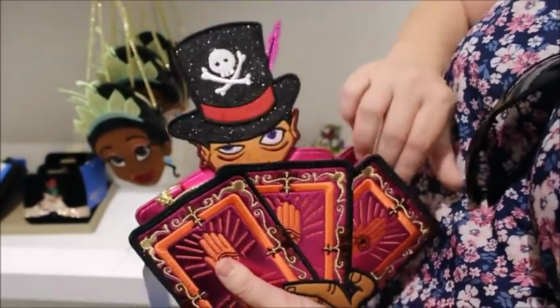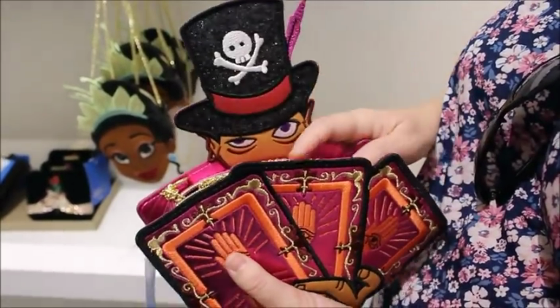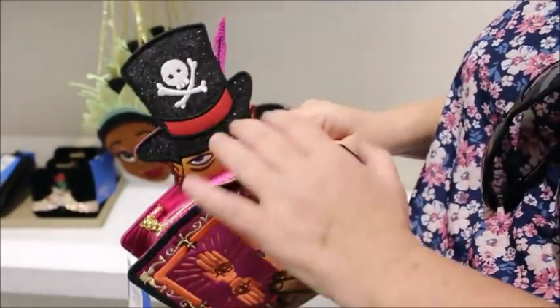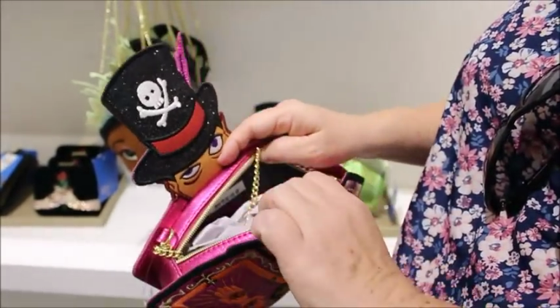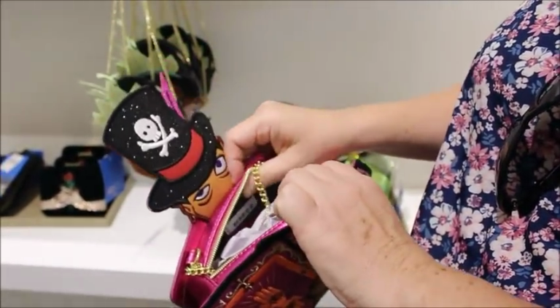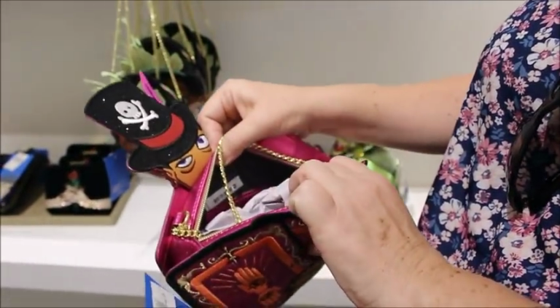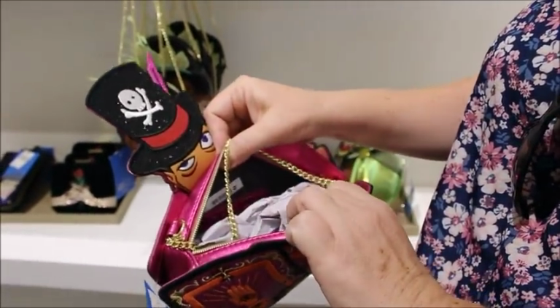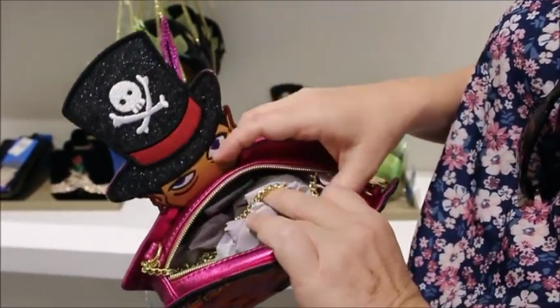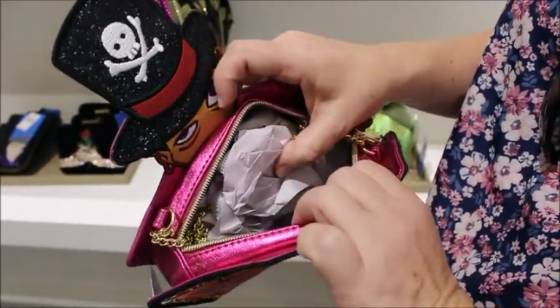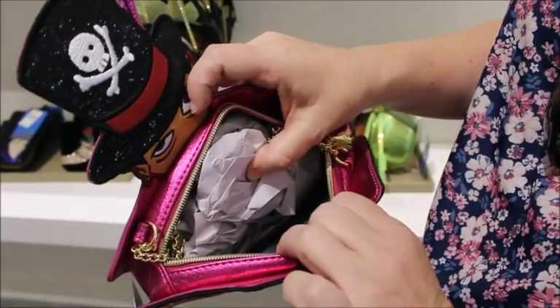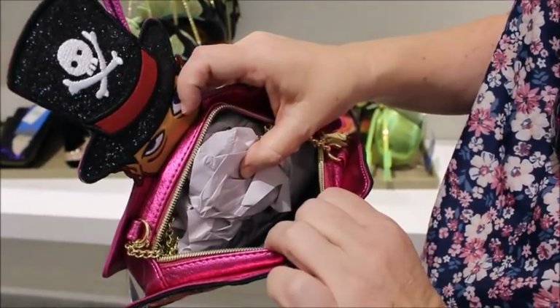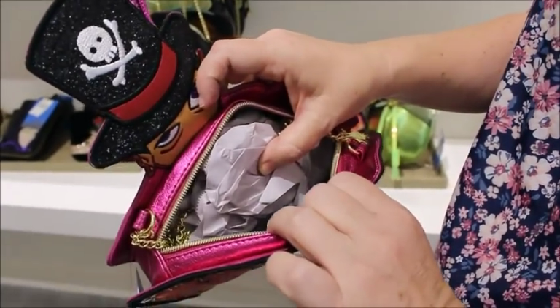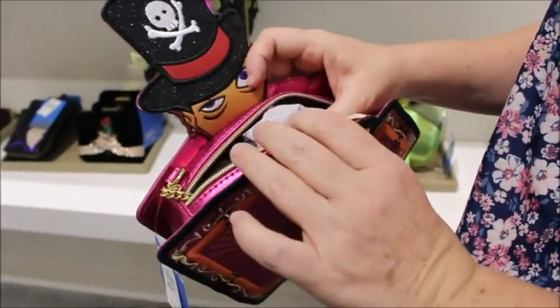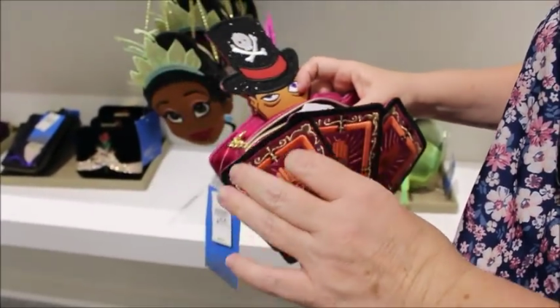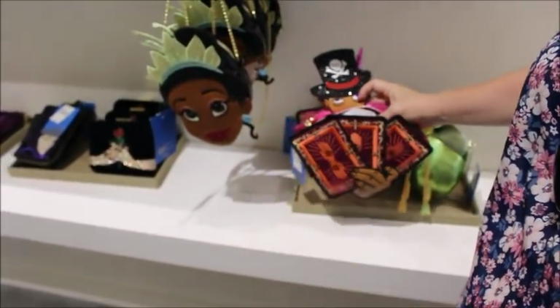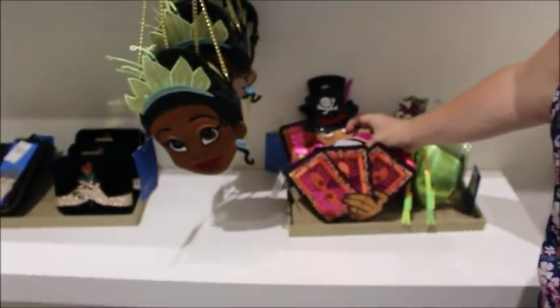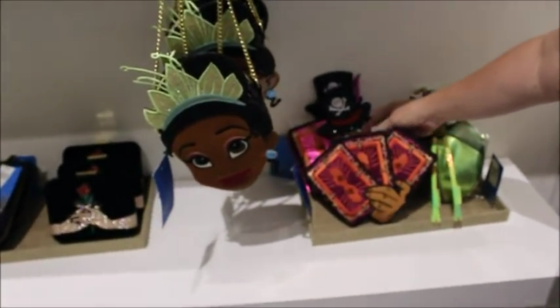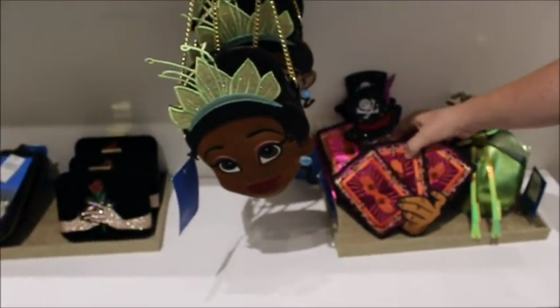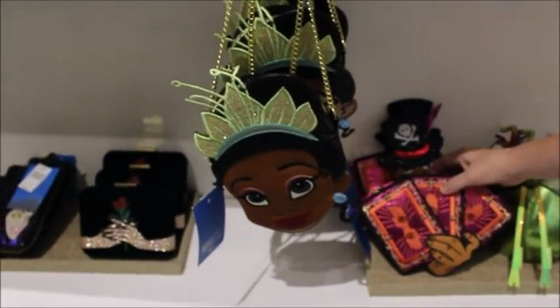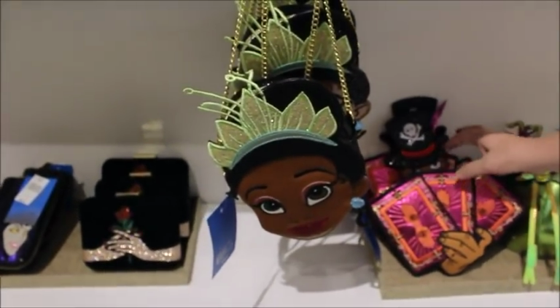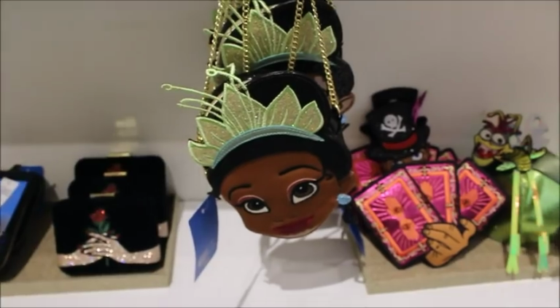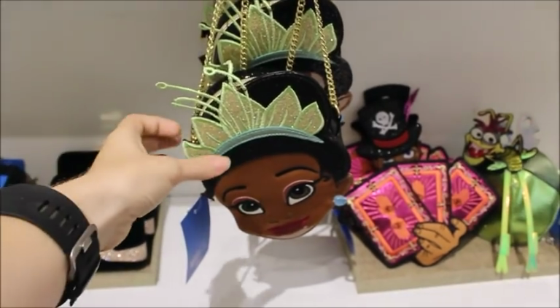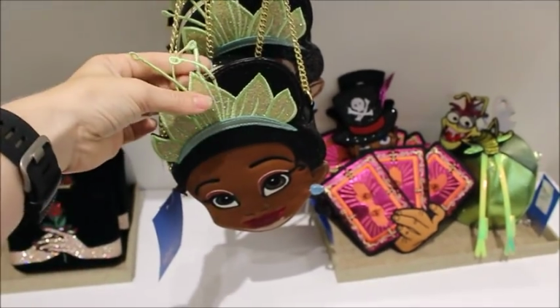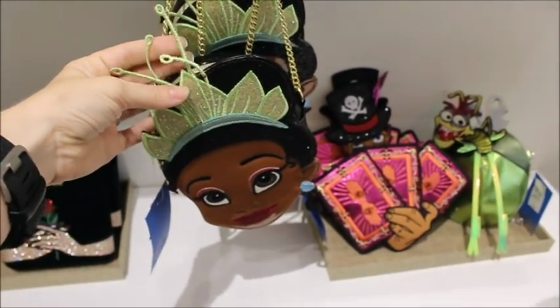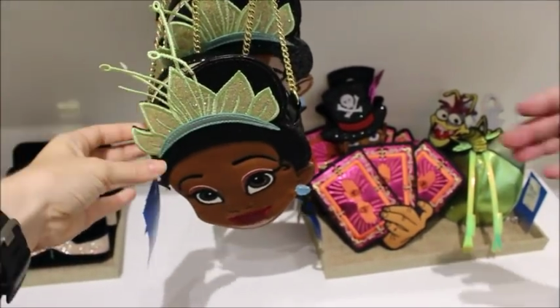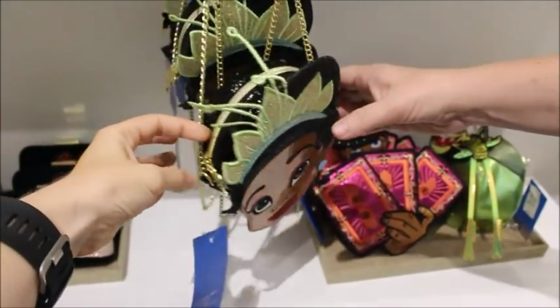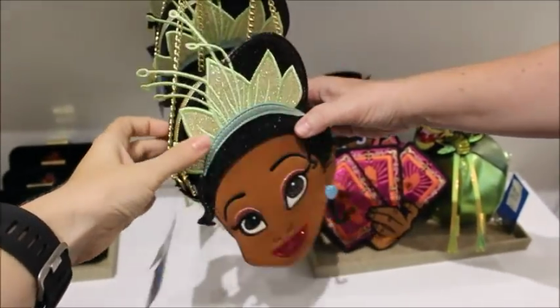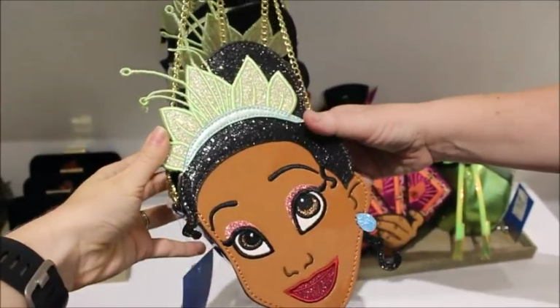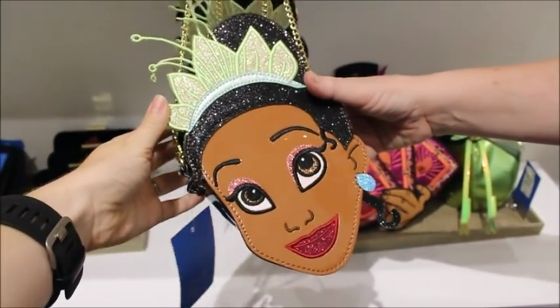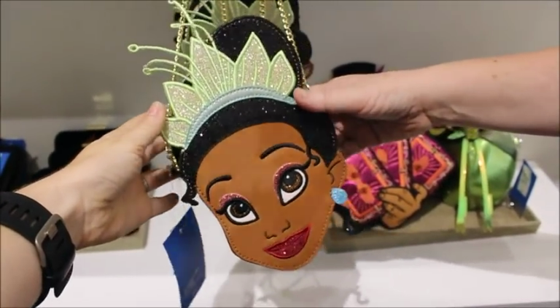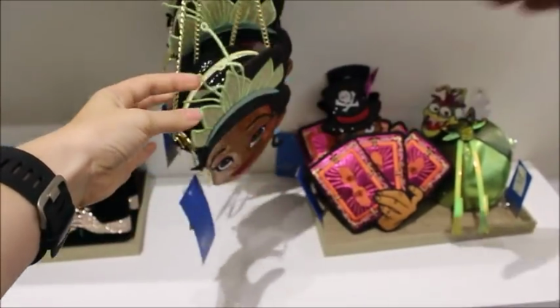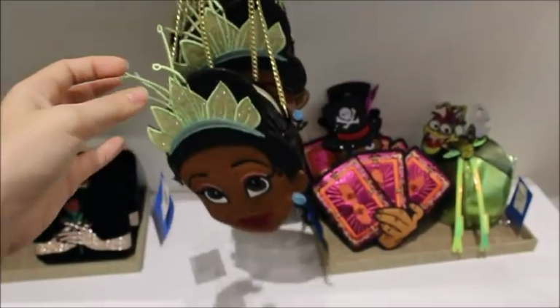They're definitely statement pieces — they're not big enough for serious backpack packing for the parks; these are not the bags you want to get for that. But it's a statement piece. There's a little frog that's cute, and they also have the Tiana bag with her fun lily pad crown.